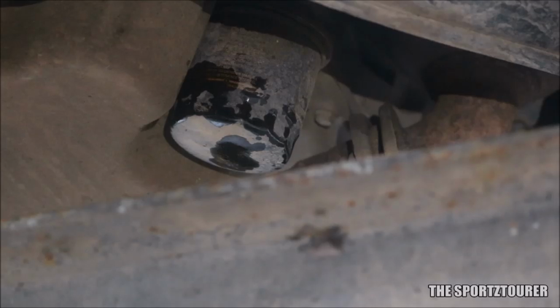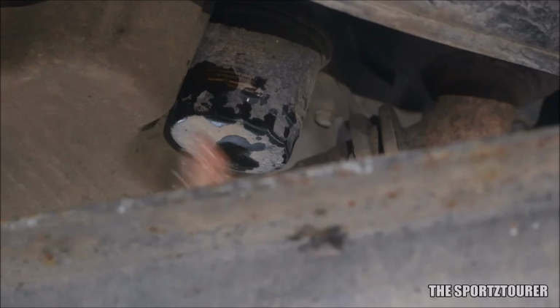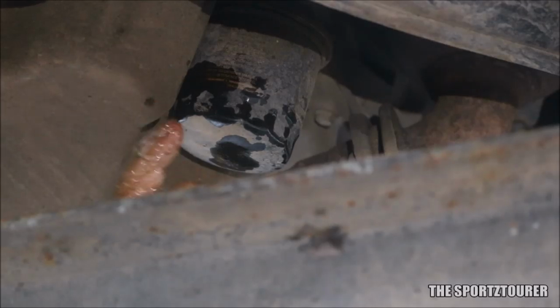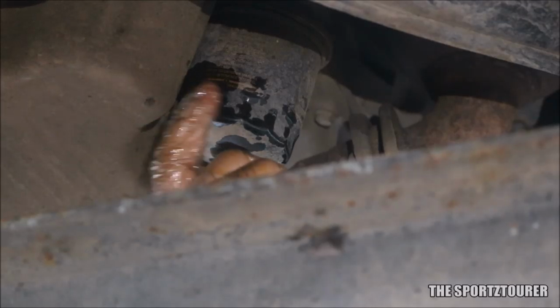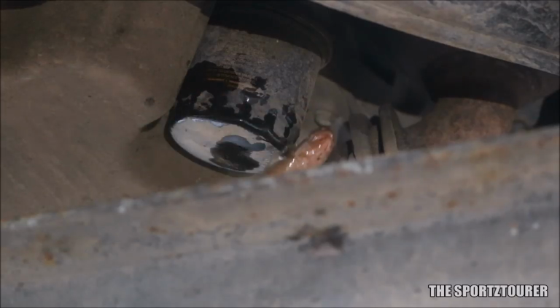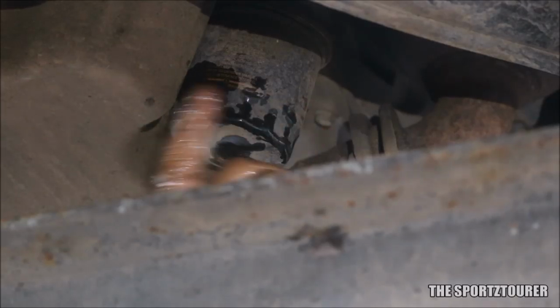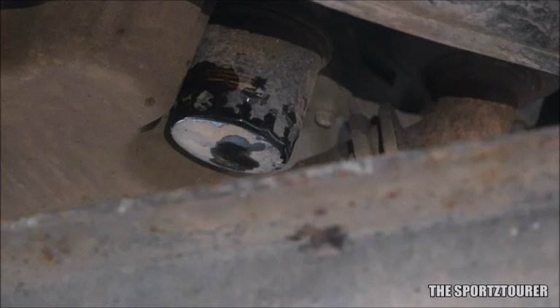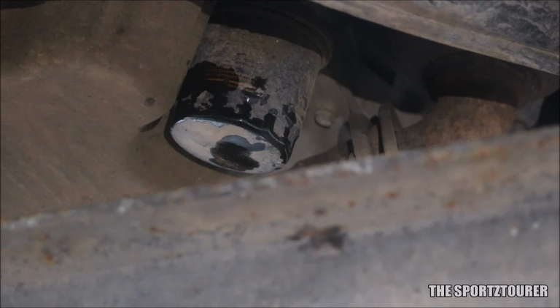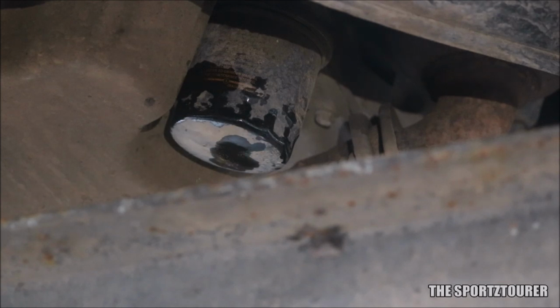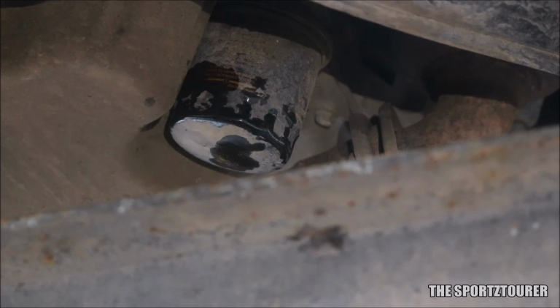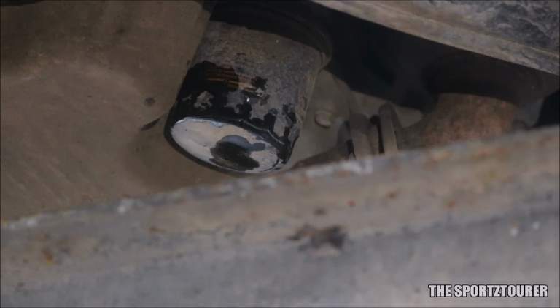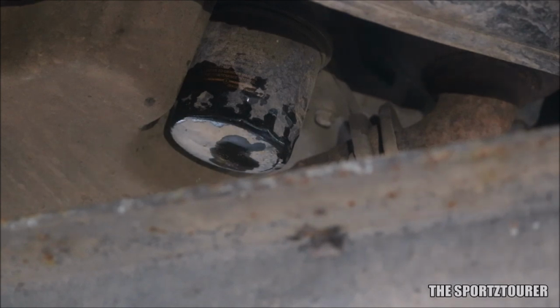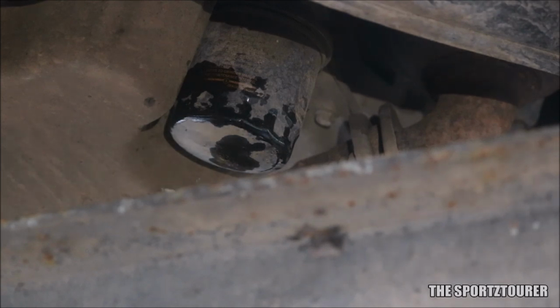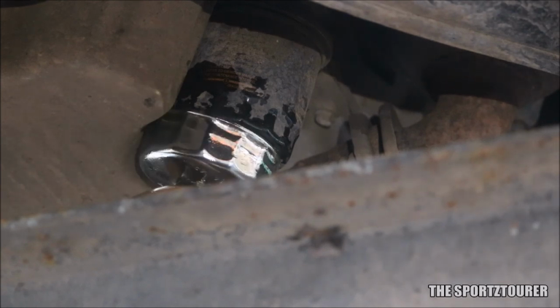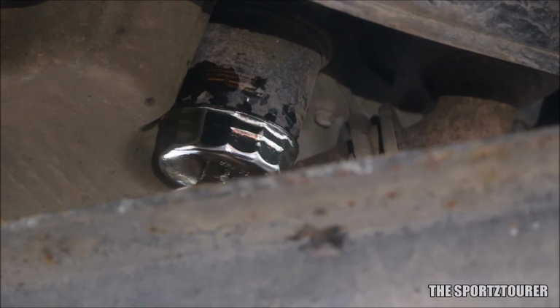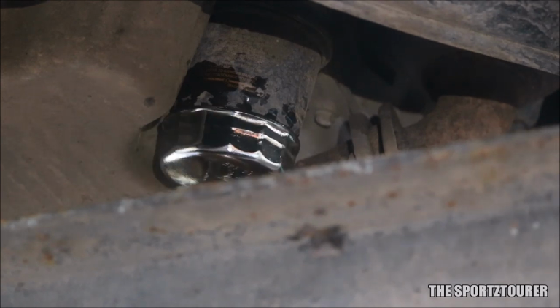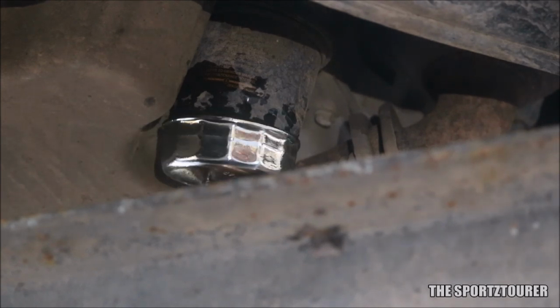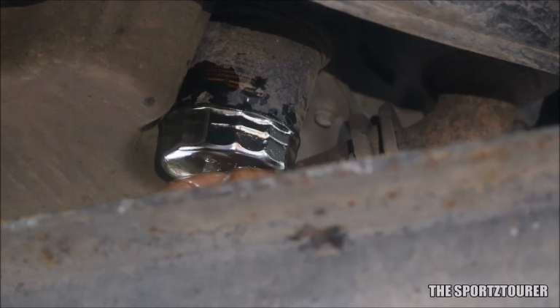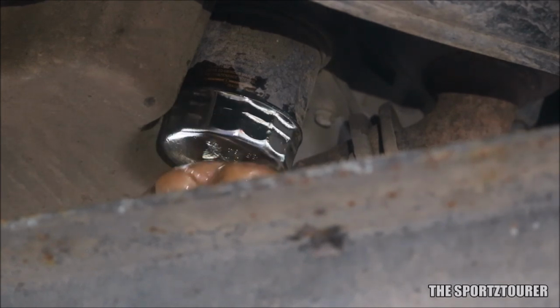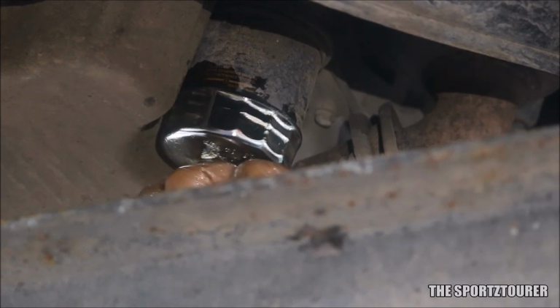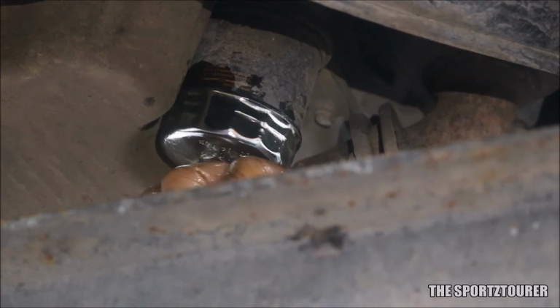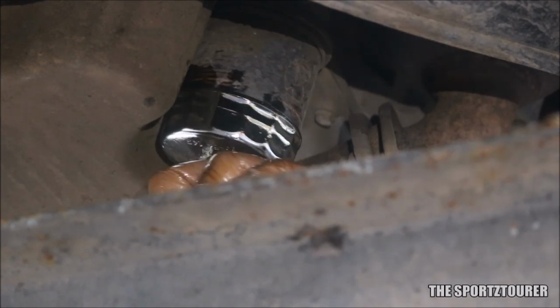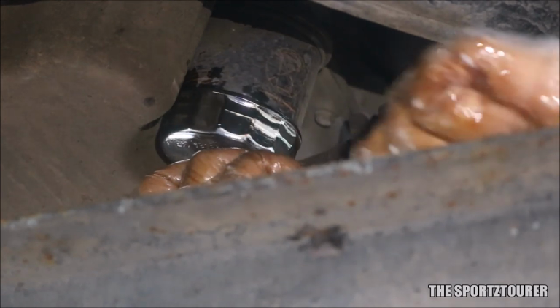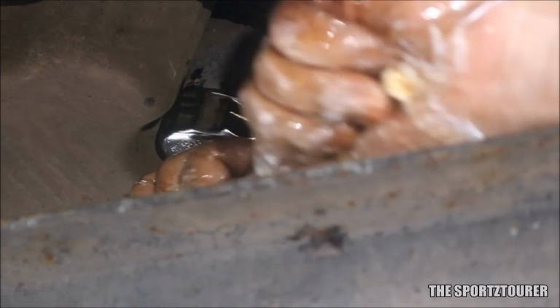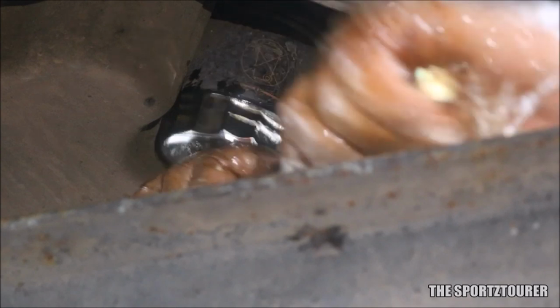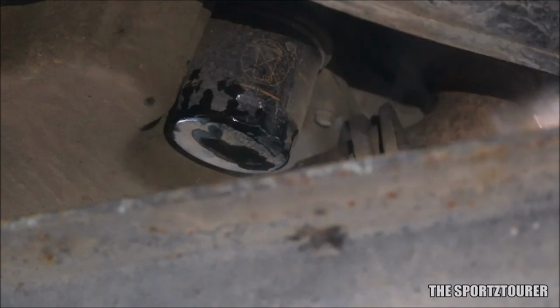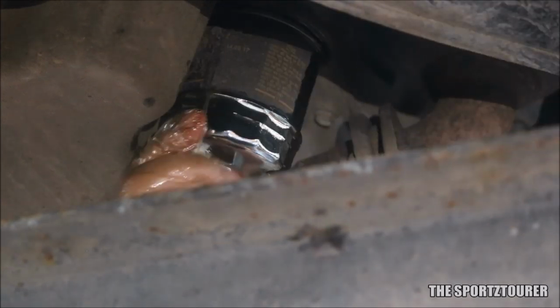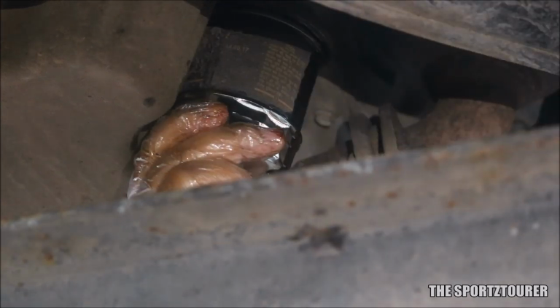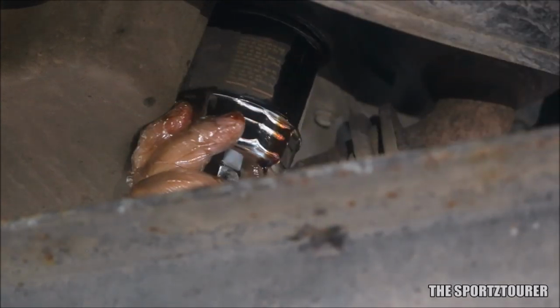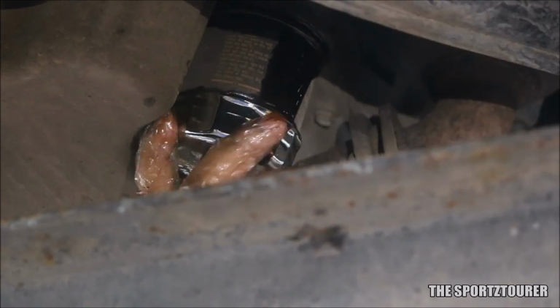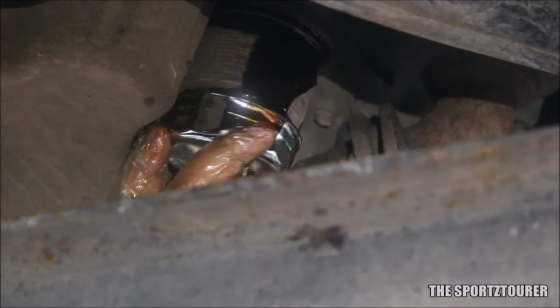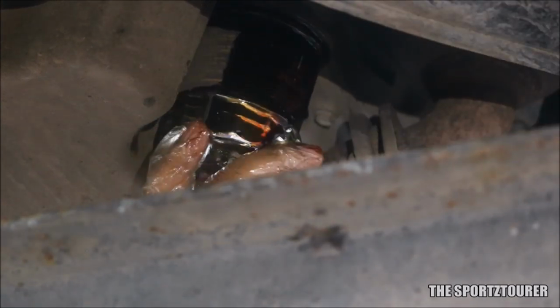Next we move ahead towards the oil filter. A lot of different tools are available for oil filter removal. I personally prefer the socket type tool which really makes the job easy.